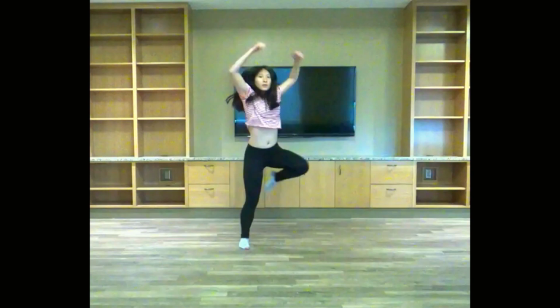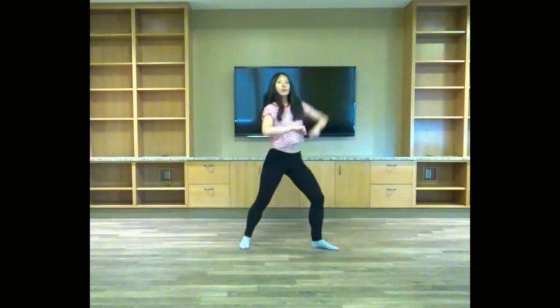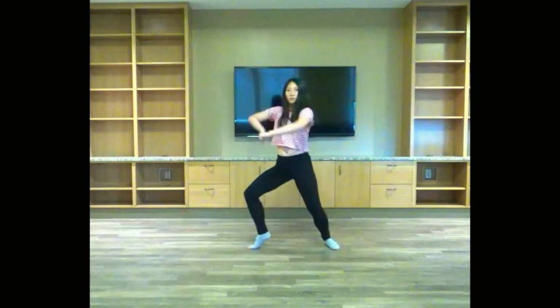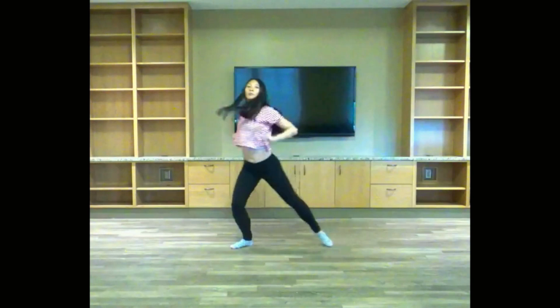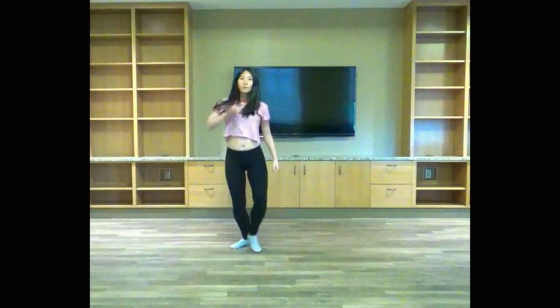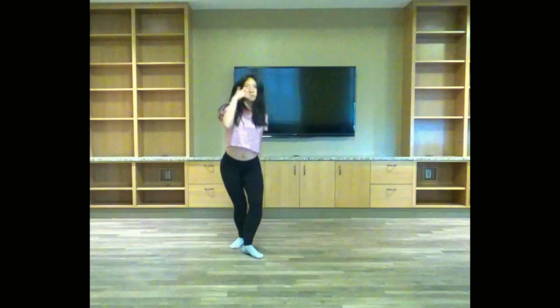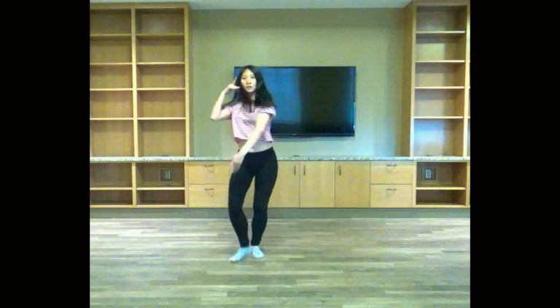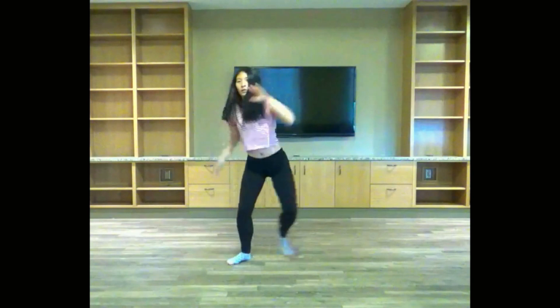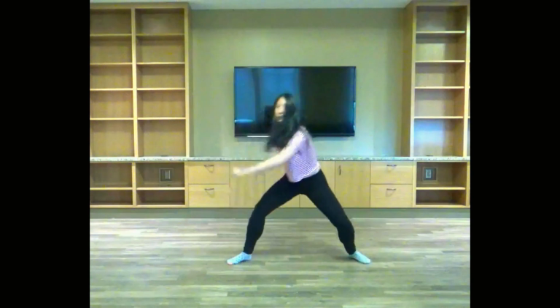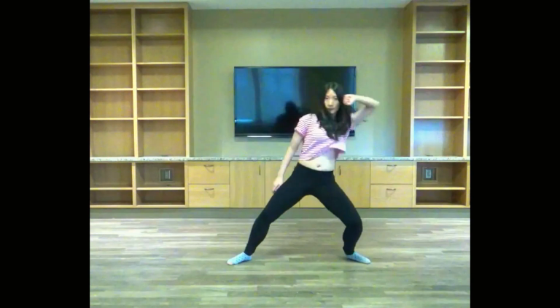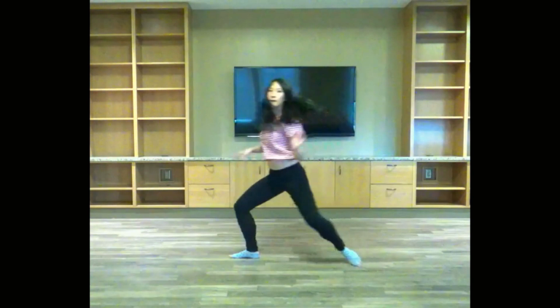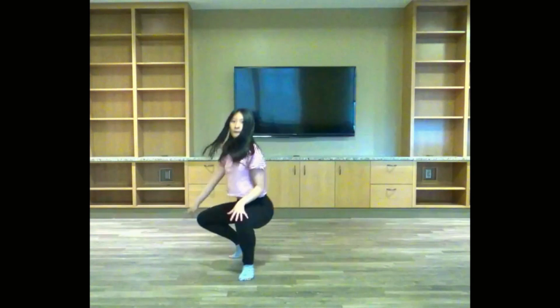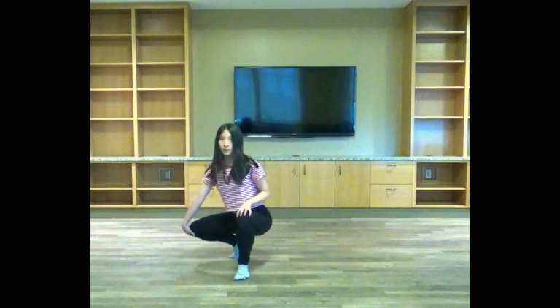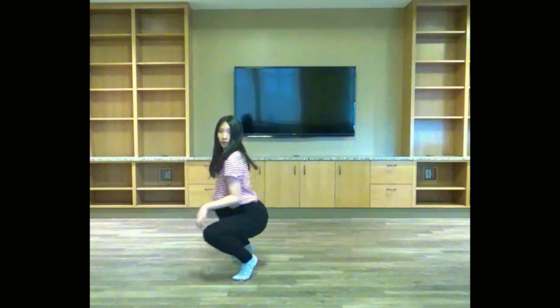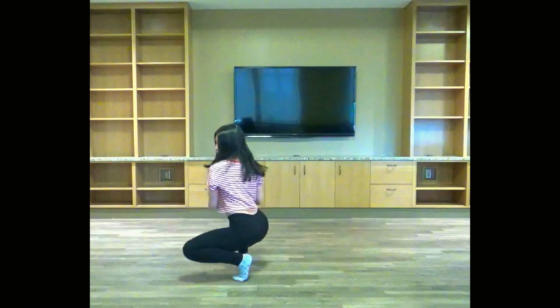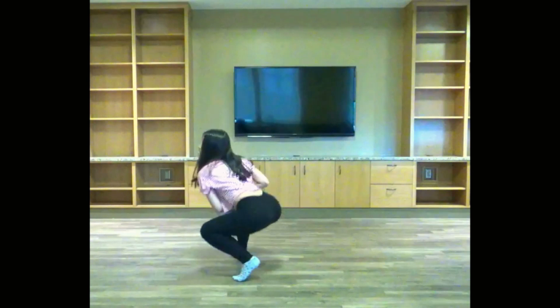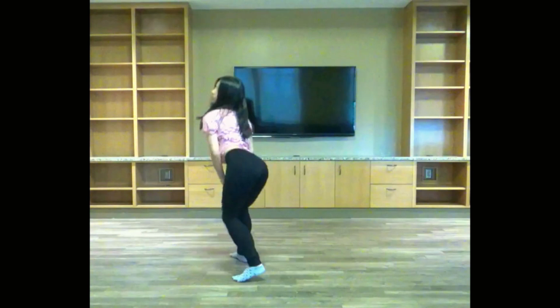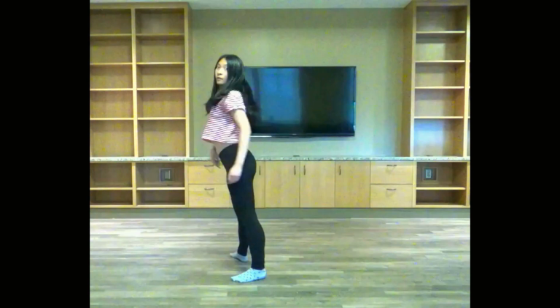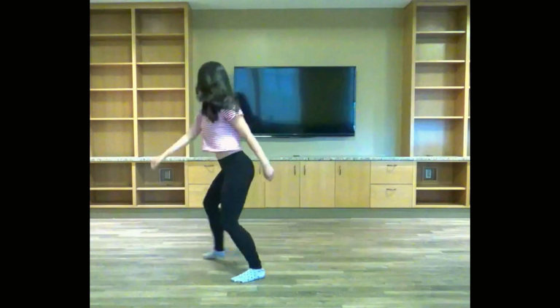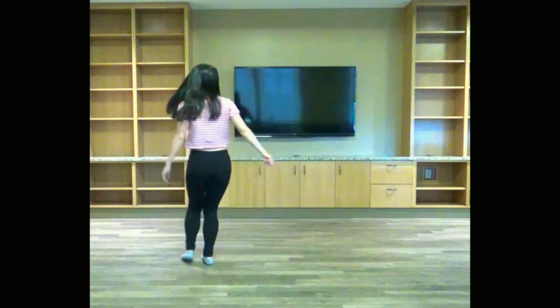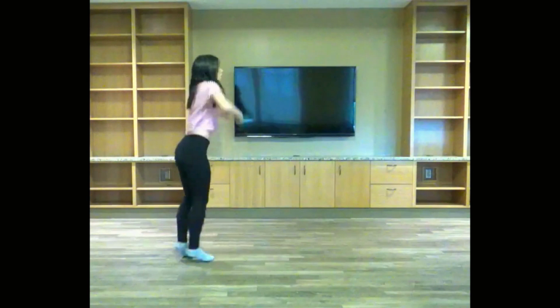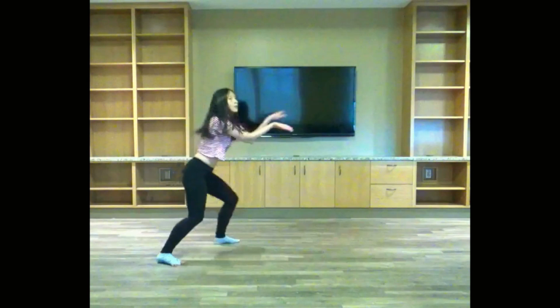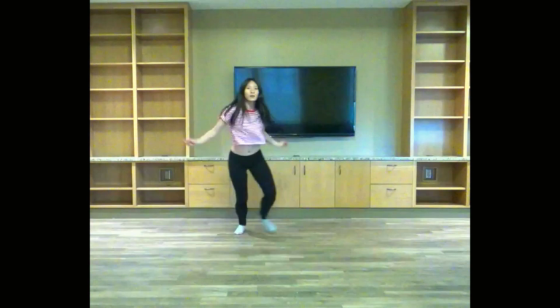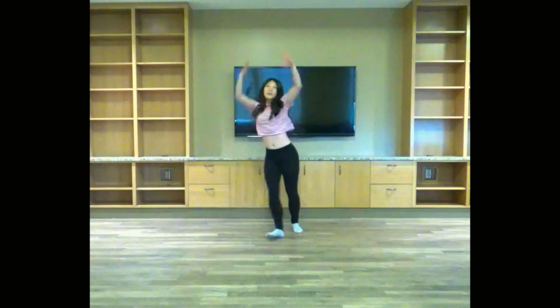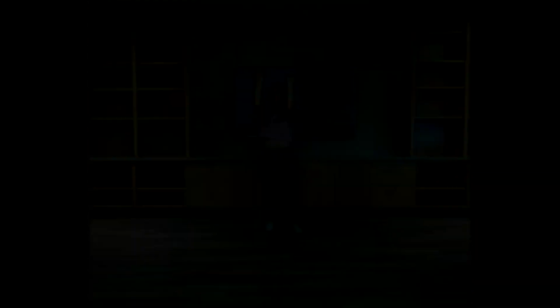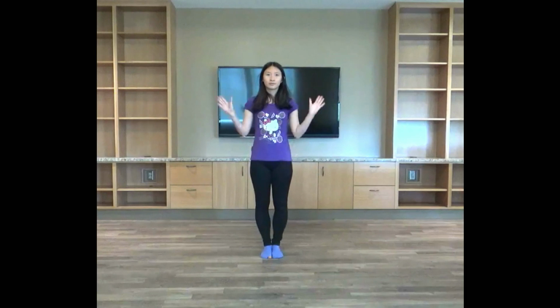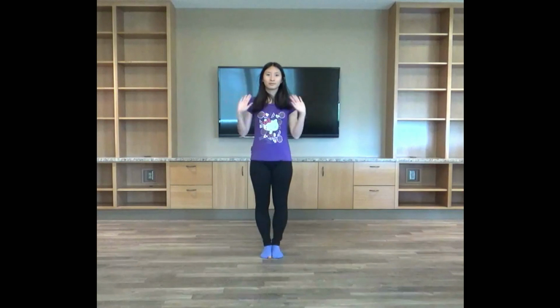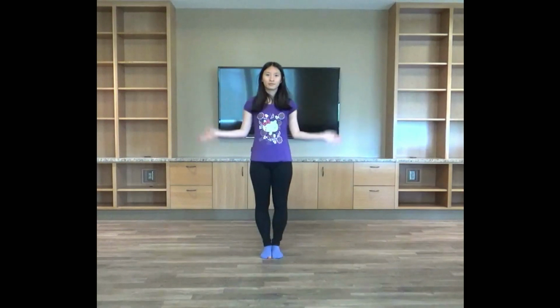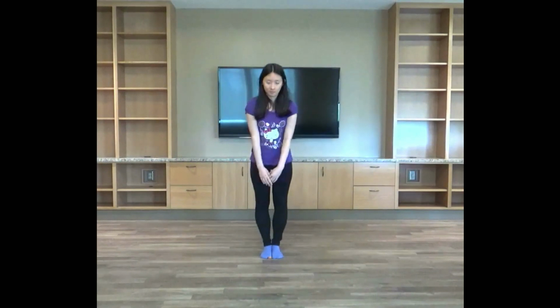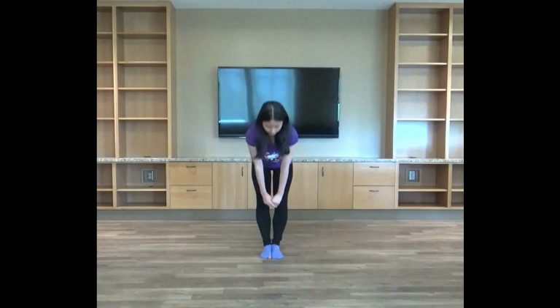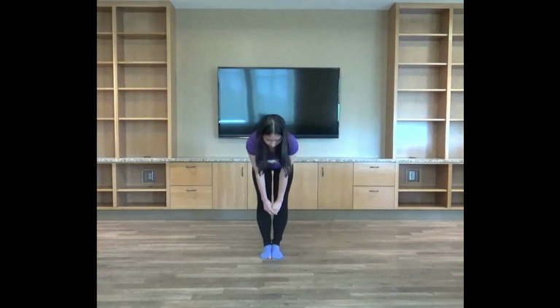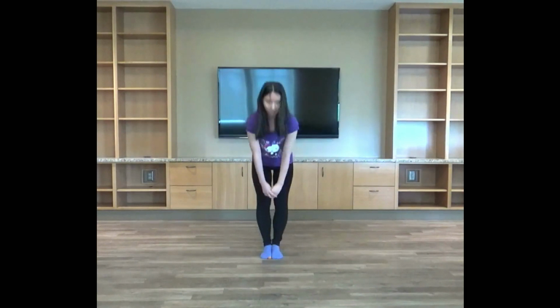Who's ready to dance? I'm ready to dance. I'm Stephanie, a fellow dancer, here to teach you Fever by G-Friend. And today I will be teaching you guys the rest of the dance. So let's get started.